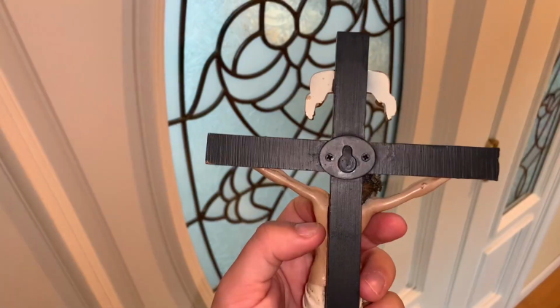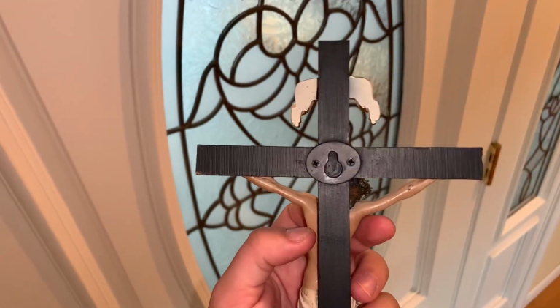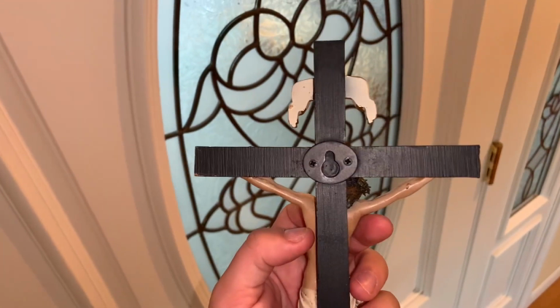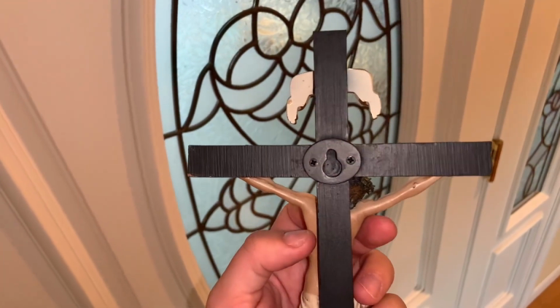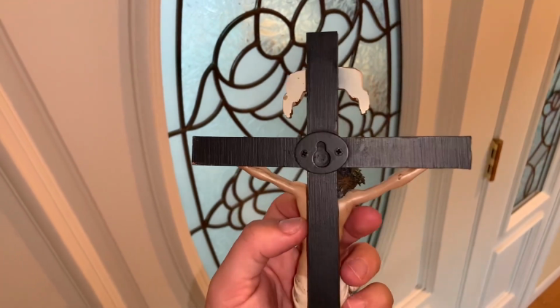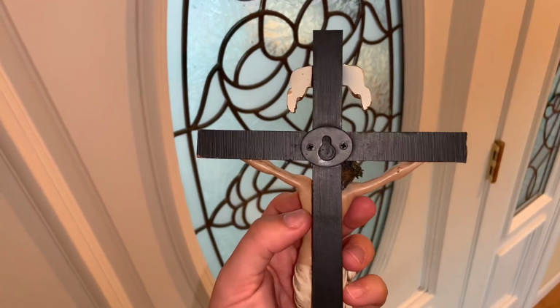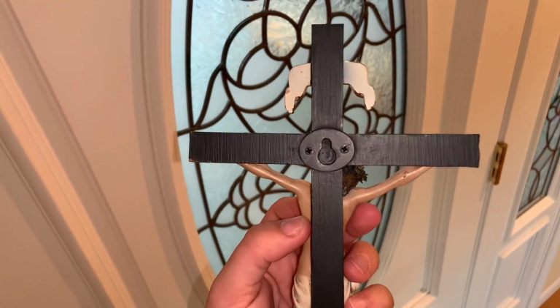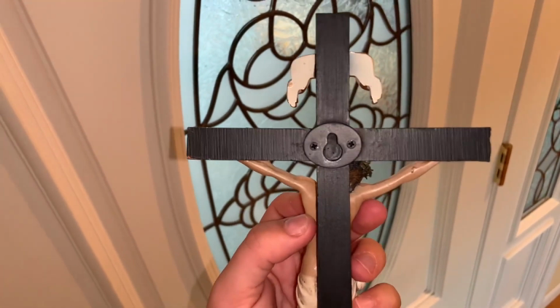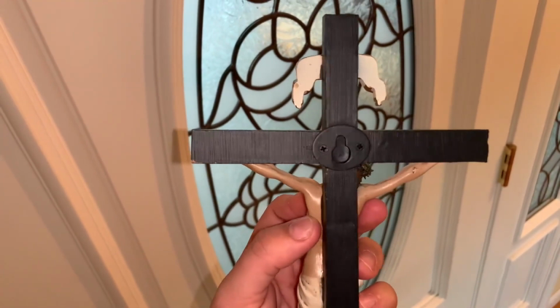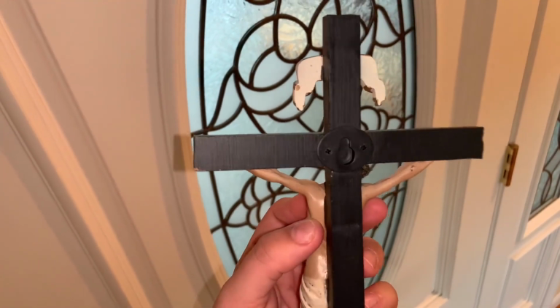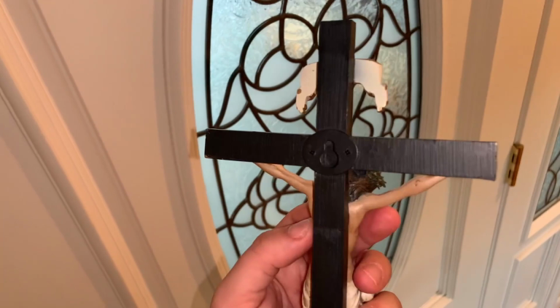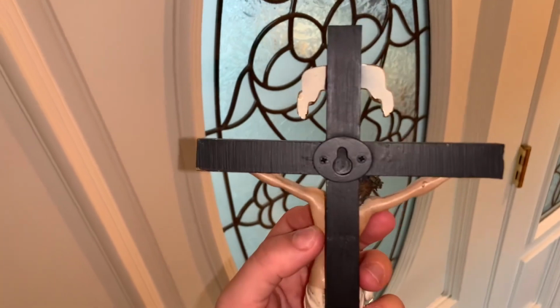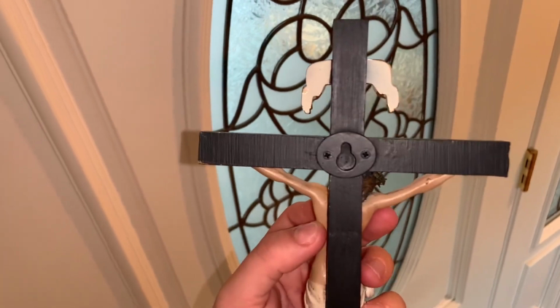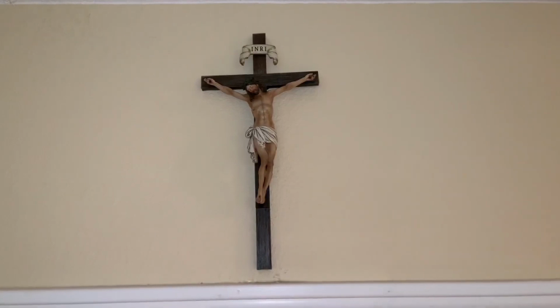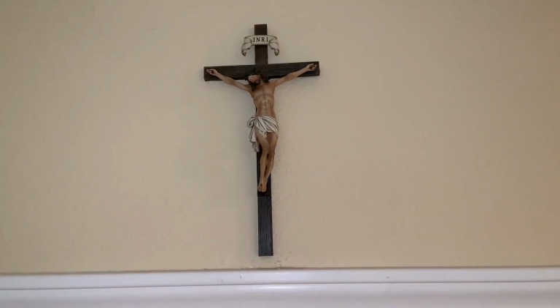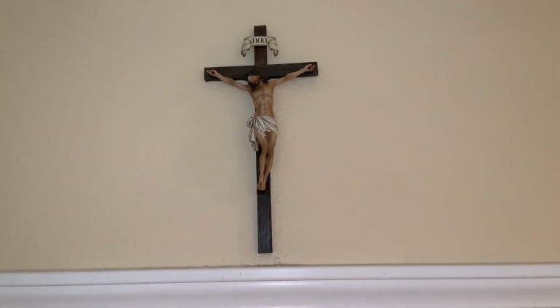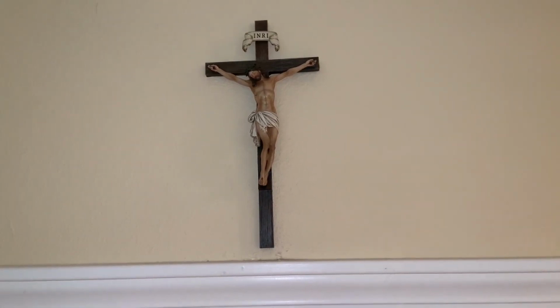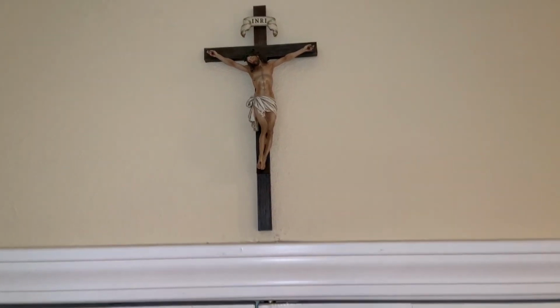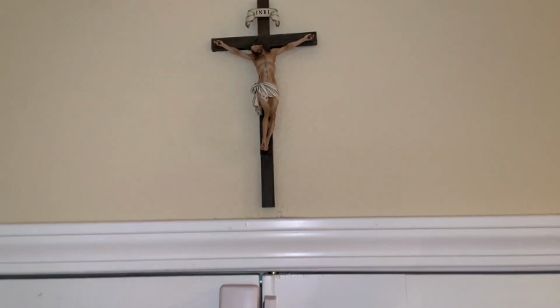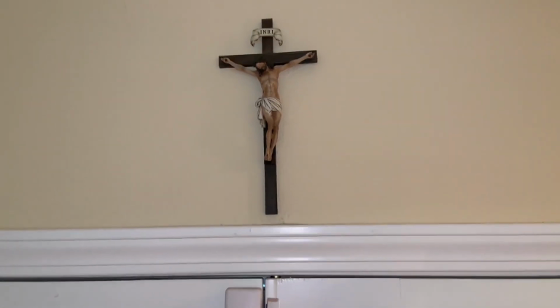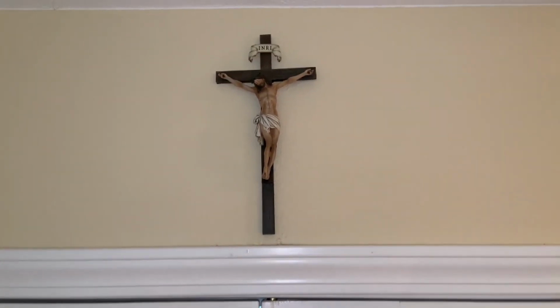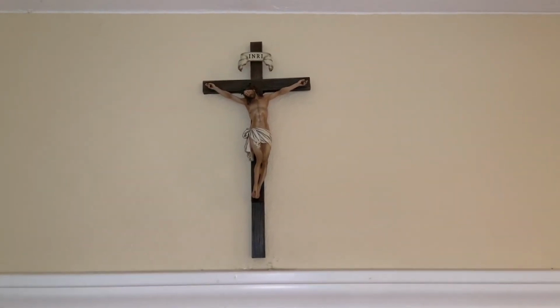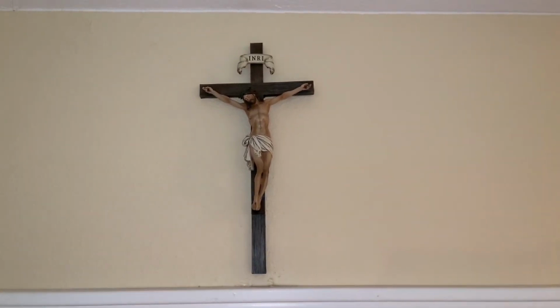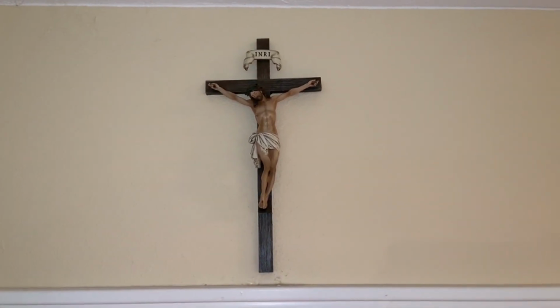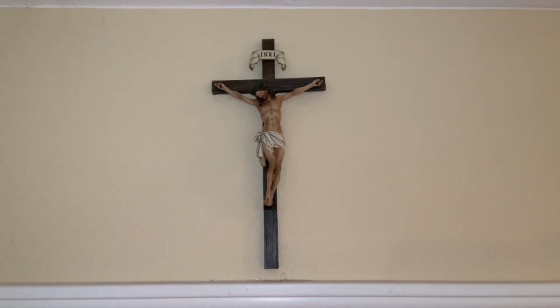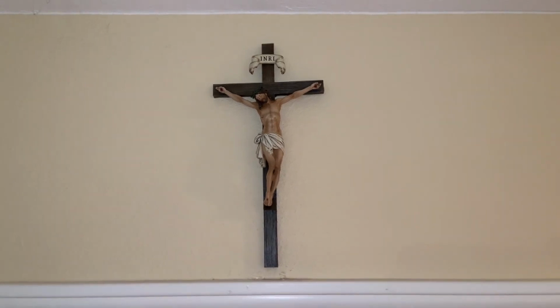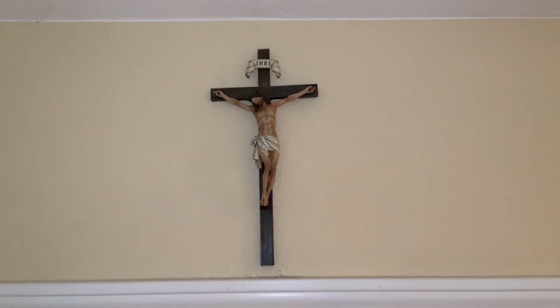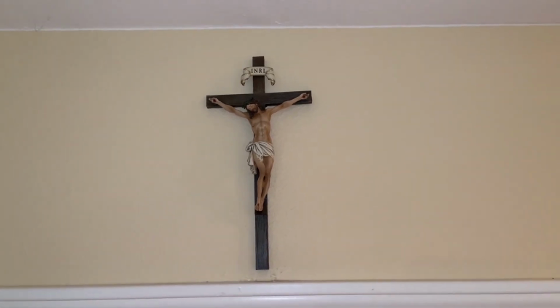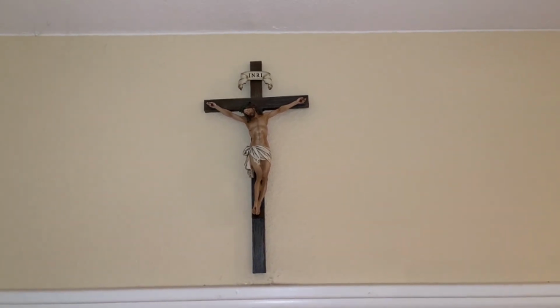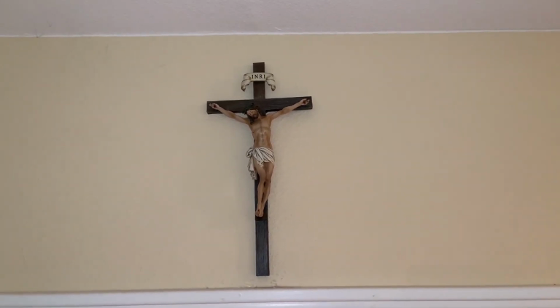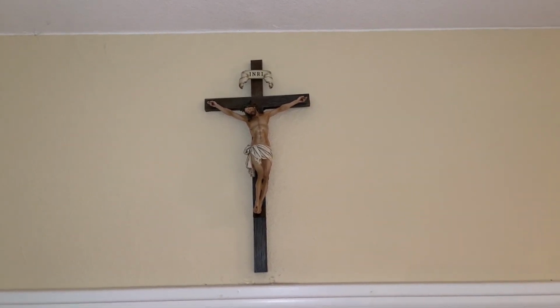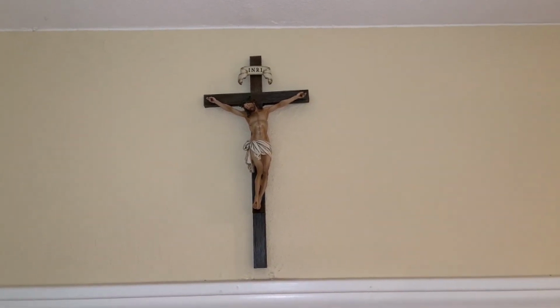It has this nail hook in the back so you can hang it on the wall and it will be hidden. And this is it hanging above our doorway. It's 10 inches tall so it's the perfect size to fit above the doorway before the ceiling for us.